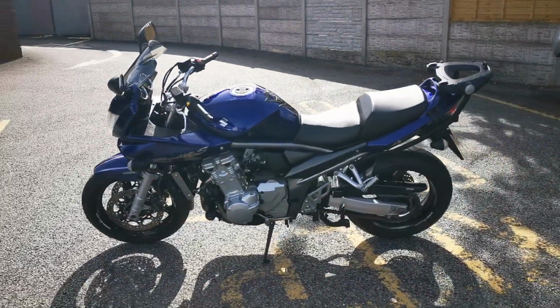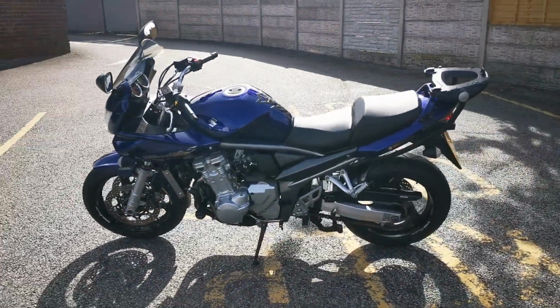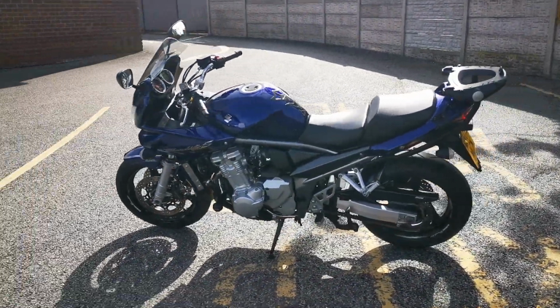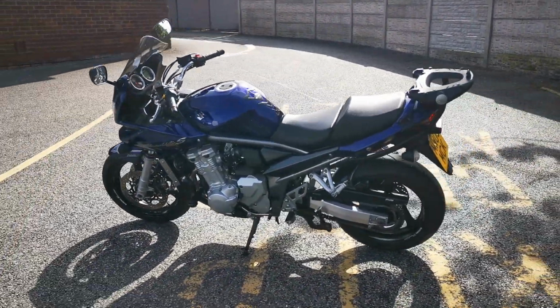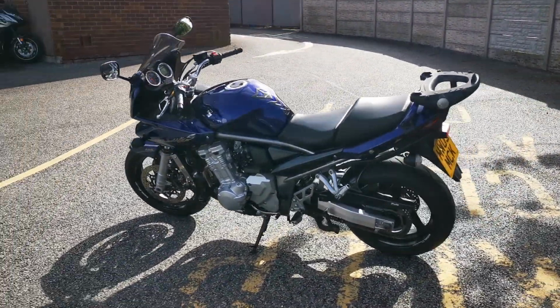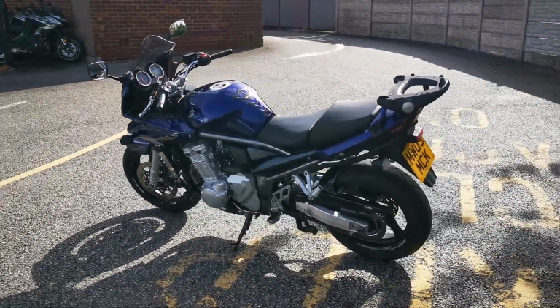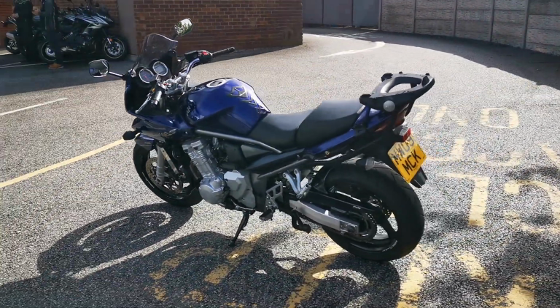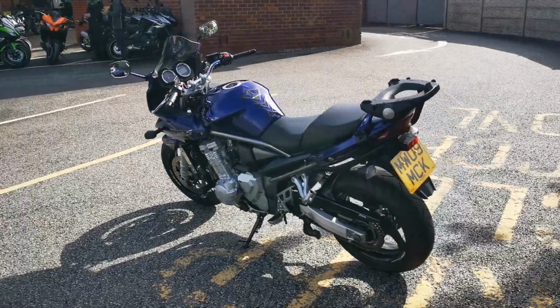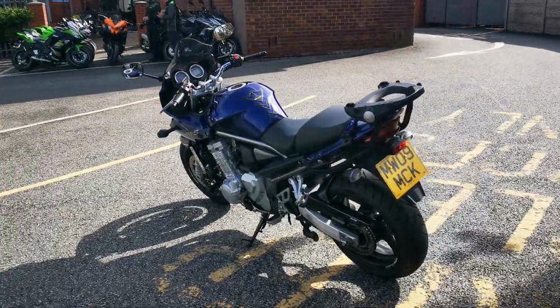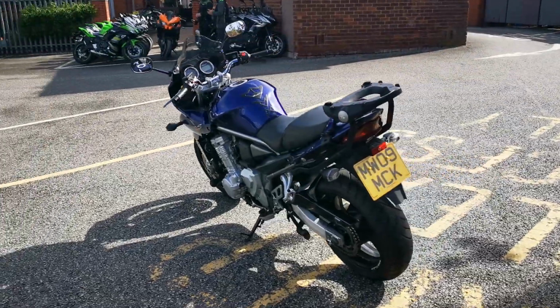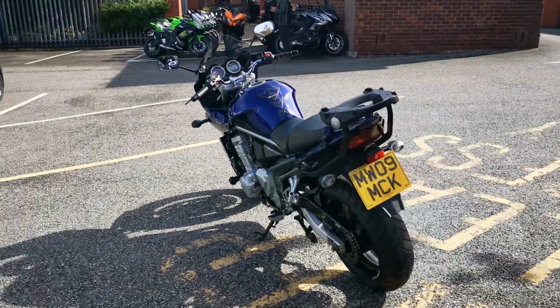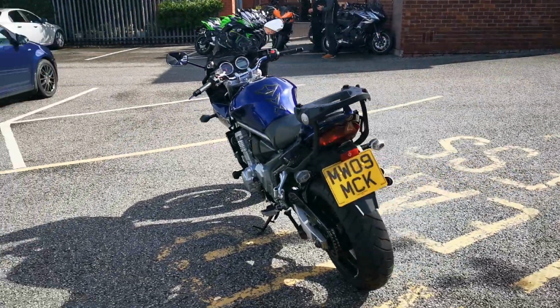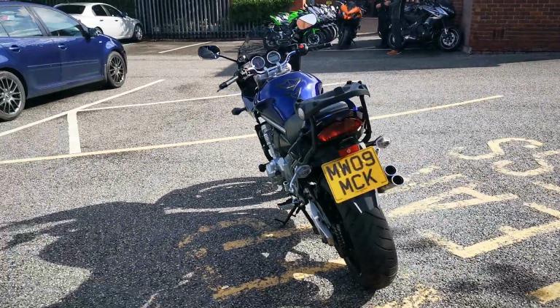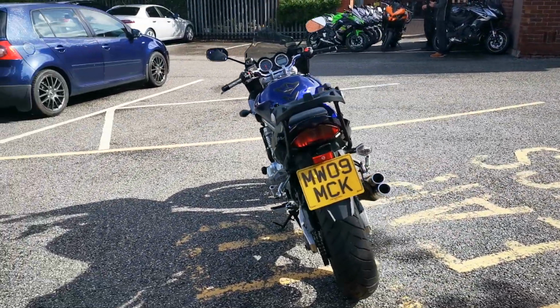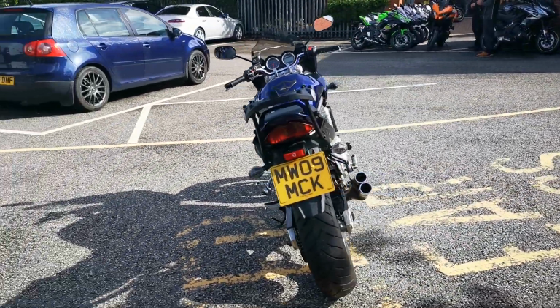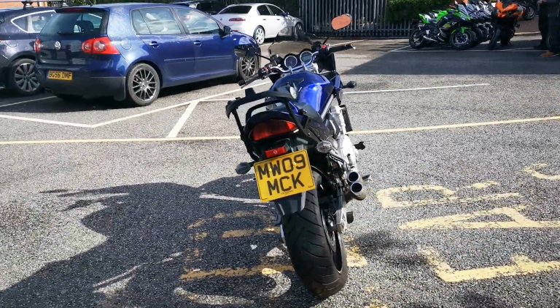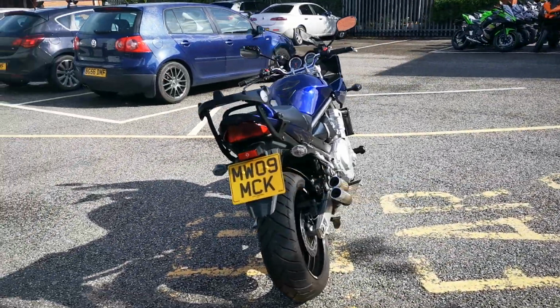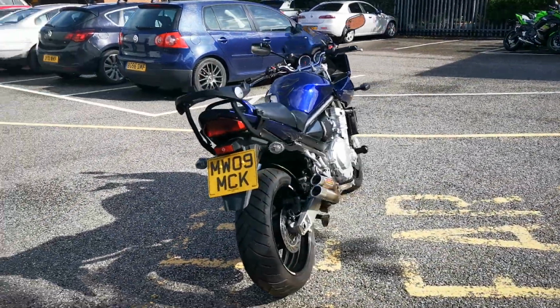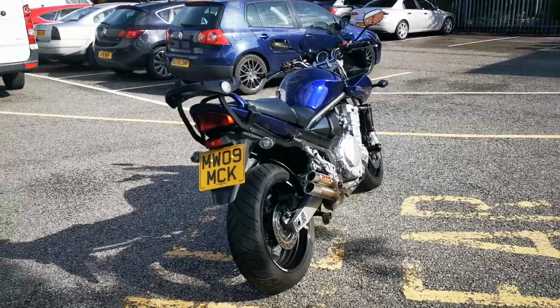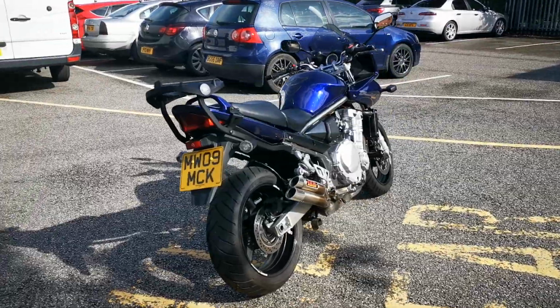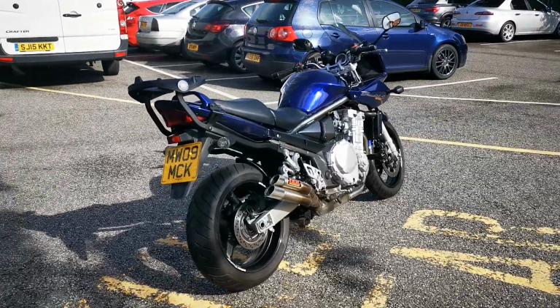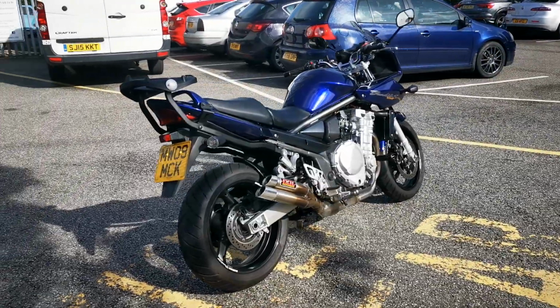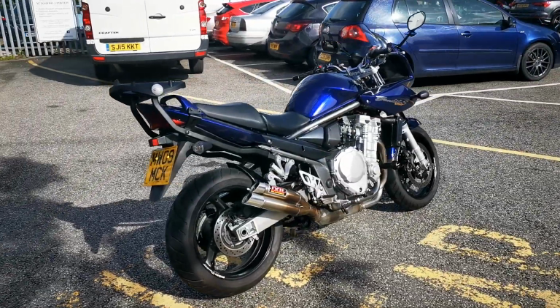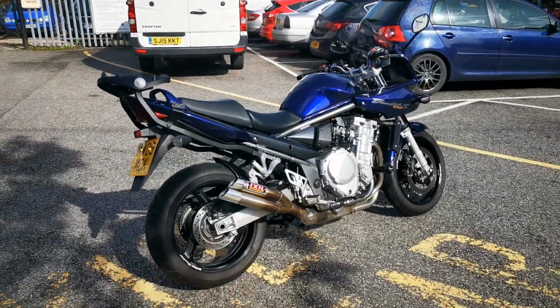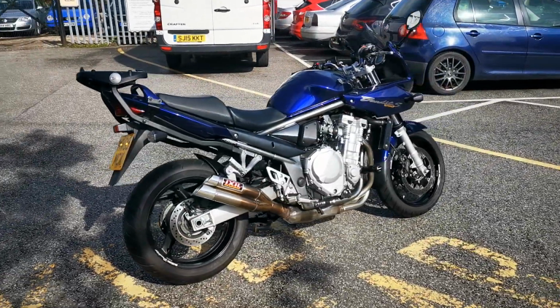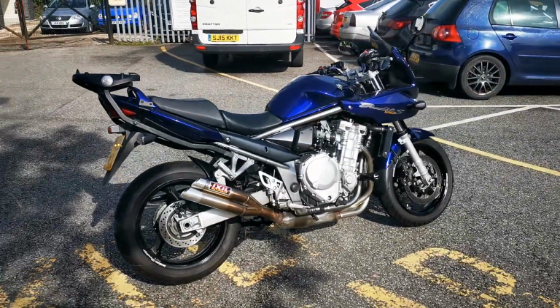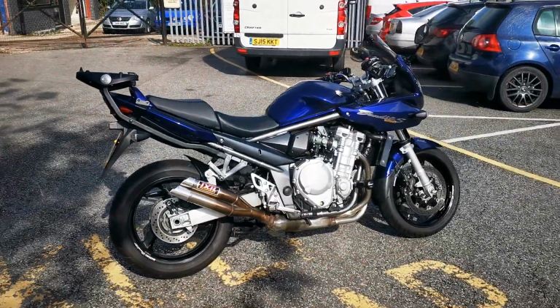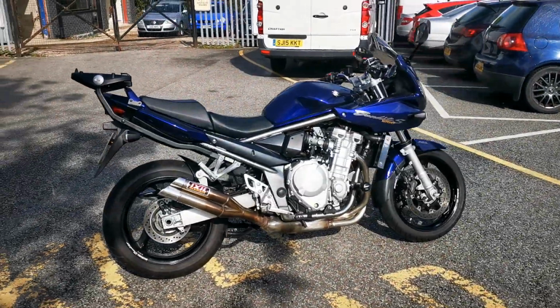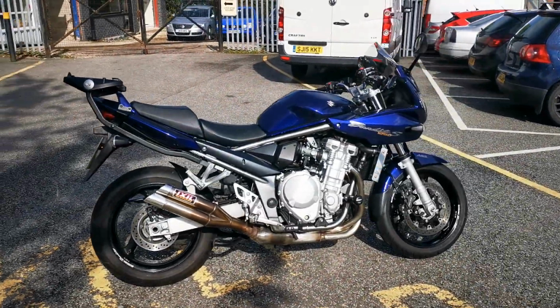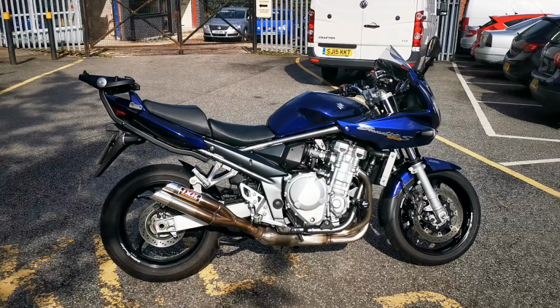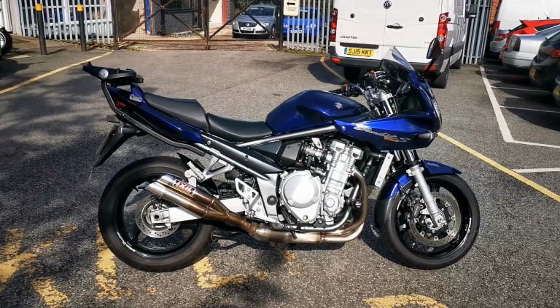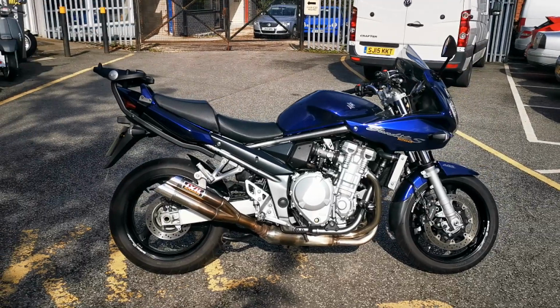It's fitted with a double bubble screen, a JIVI top box rack, Ixl slash cut exhaust, crash protectors, carbon fibre hugger and a radiator guard. It's in very clean condition and it's available today at MCO Bikes.